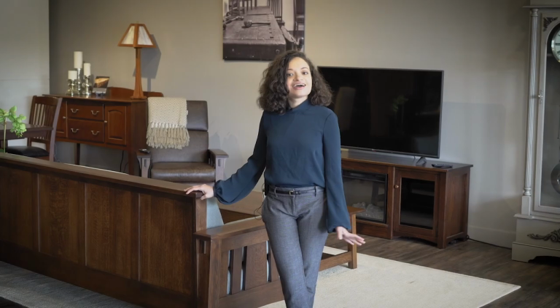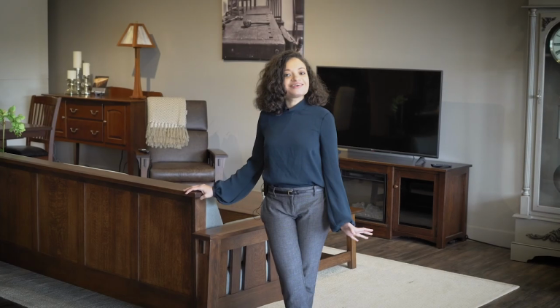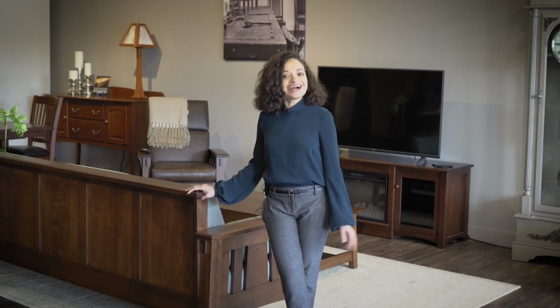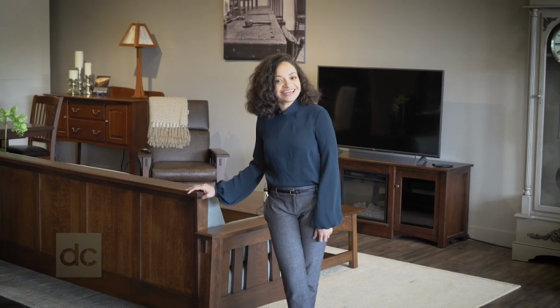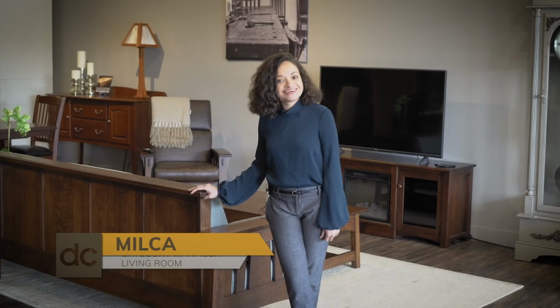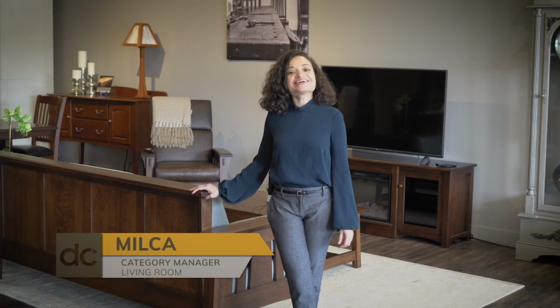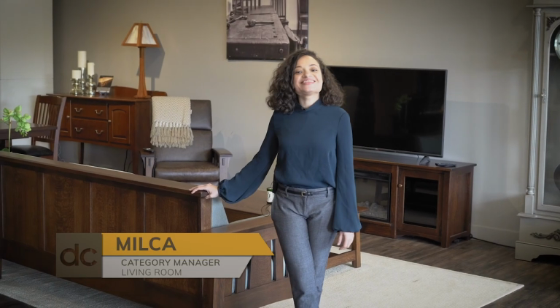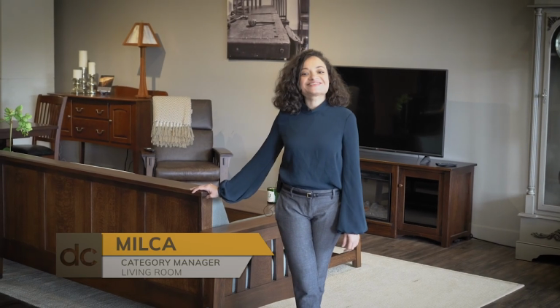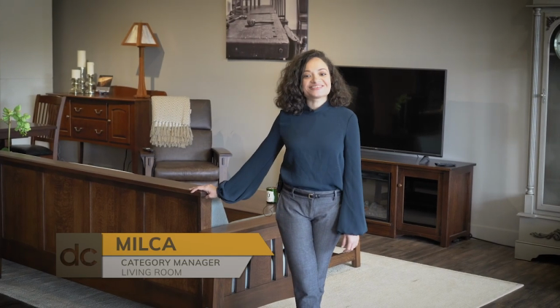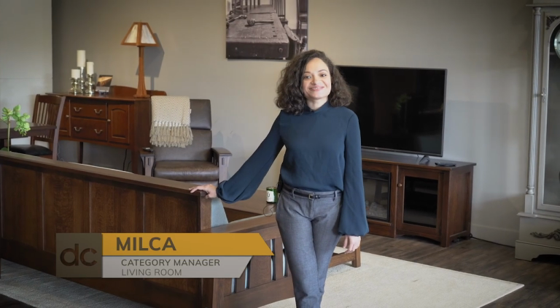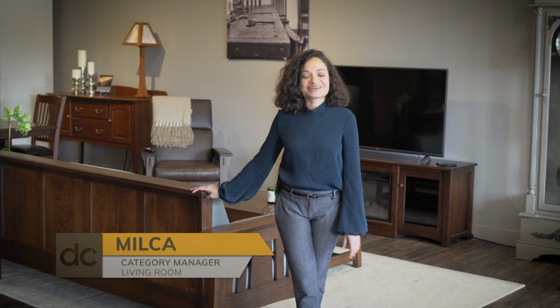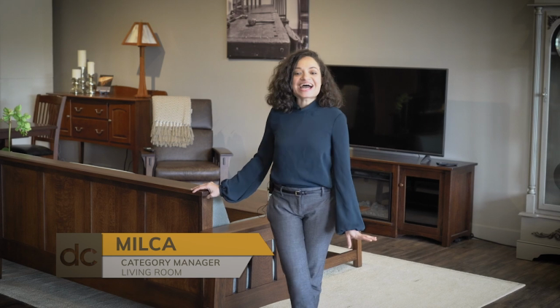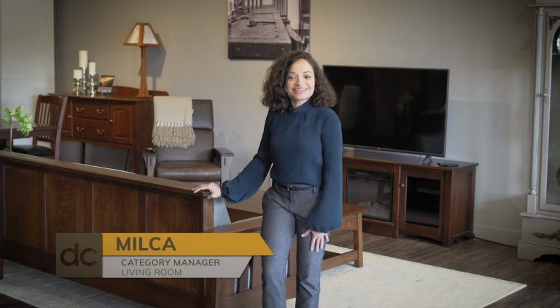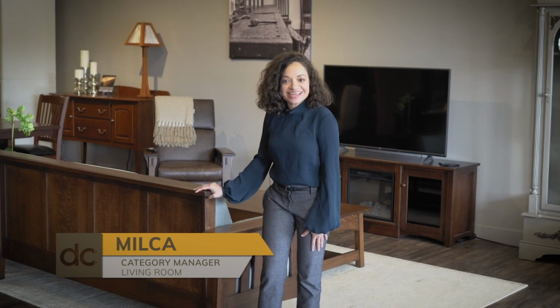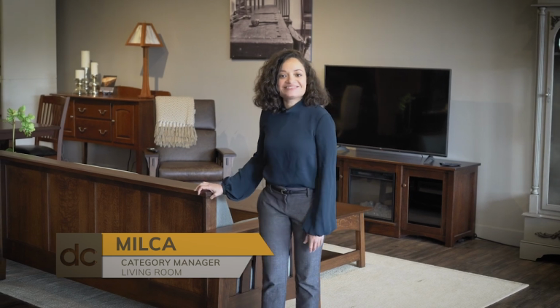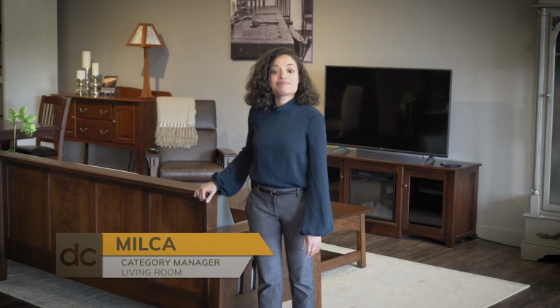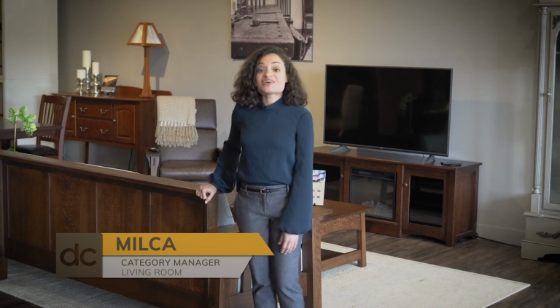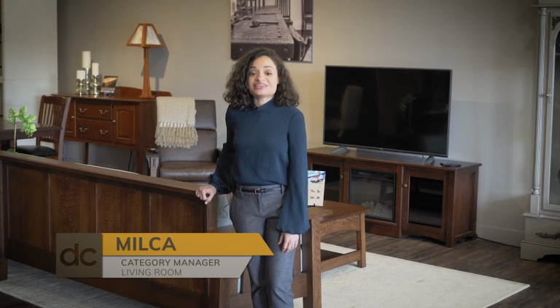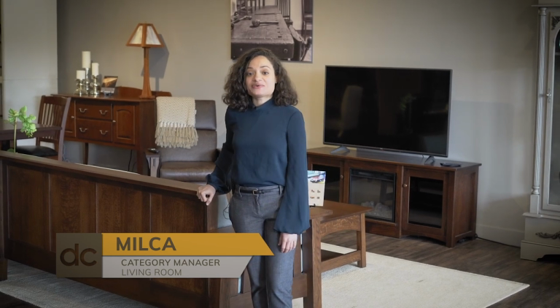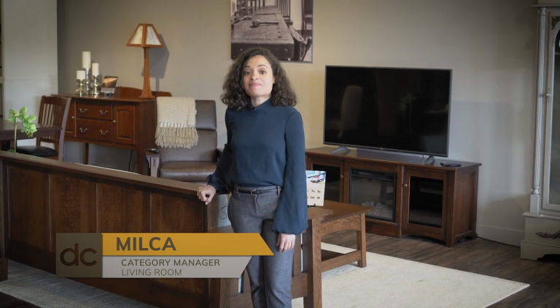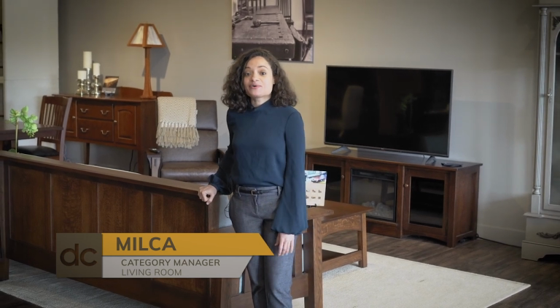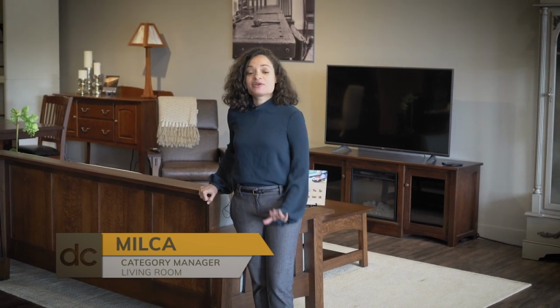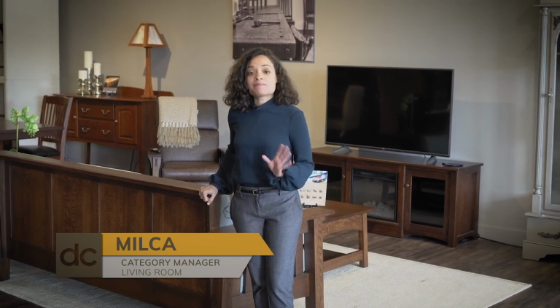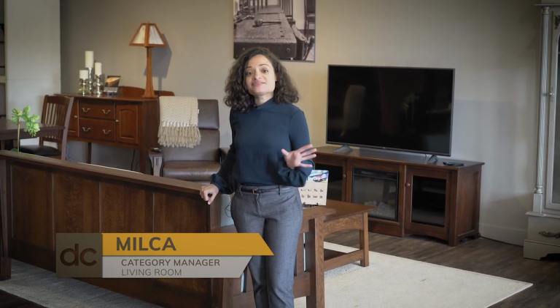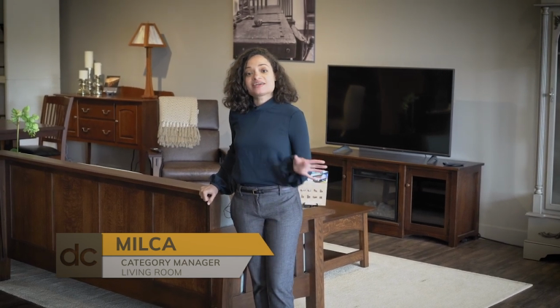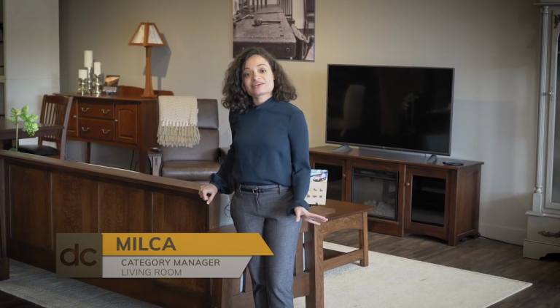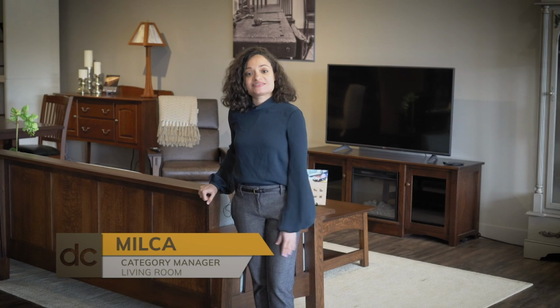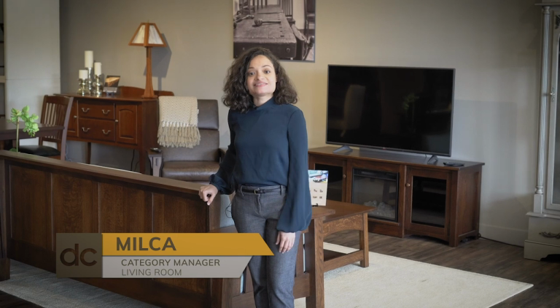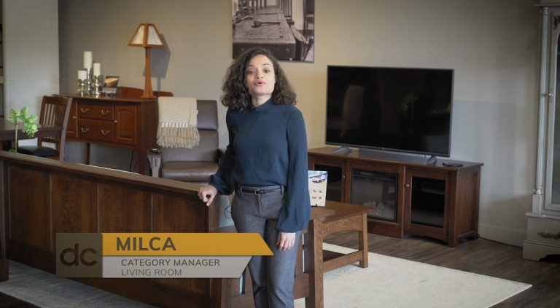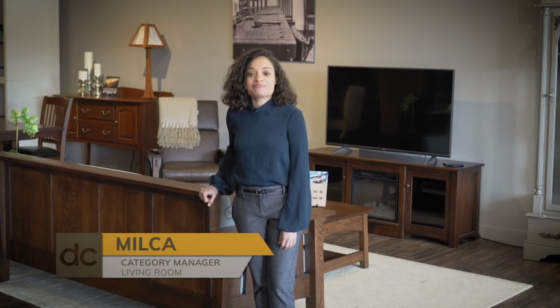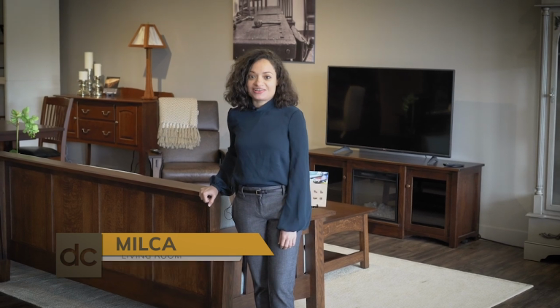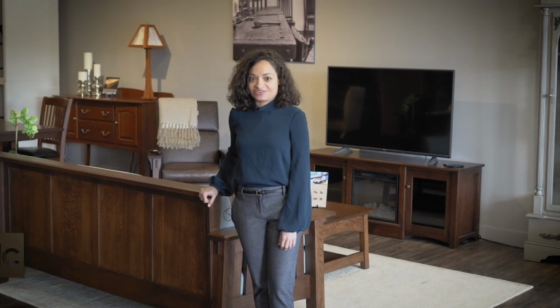Hi! Welcome to the Dutch Crafters Showroom. I'm Milka and today I'm going to be talking to you about one of our best-selling collections, and that's the McCoy Mission Collection.